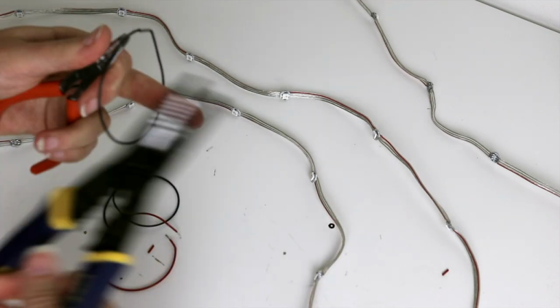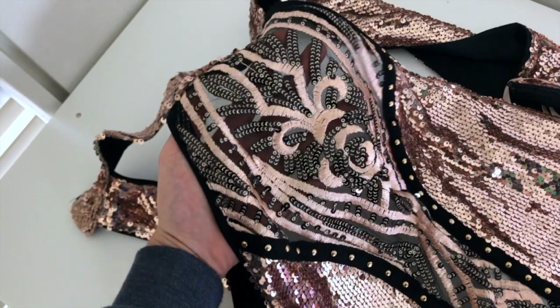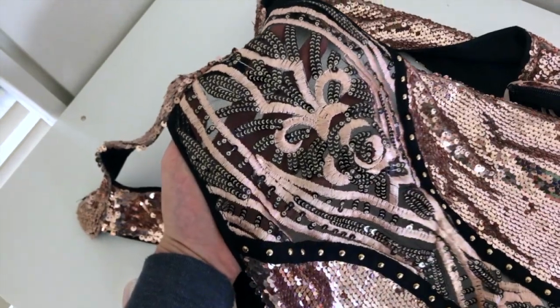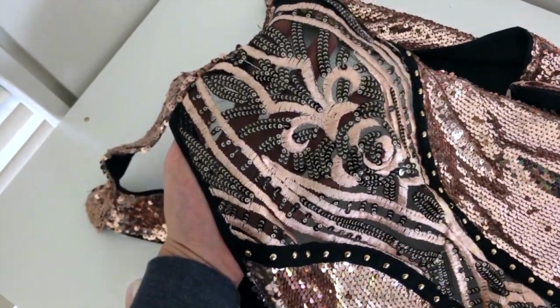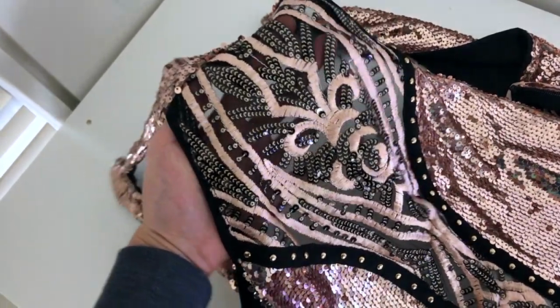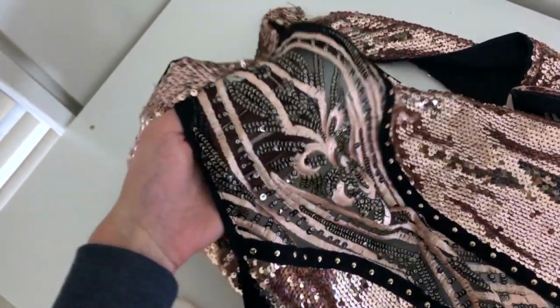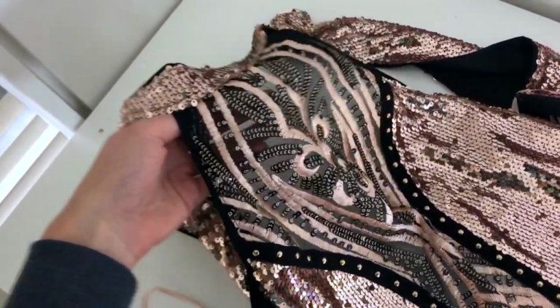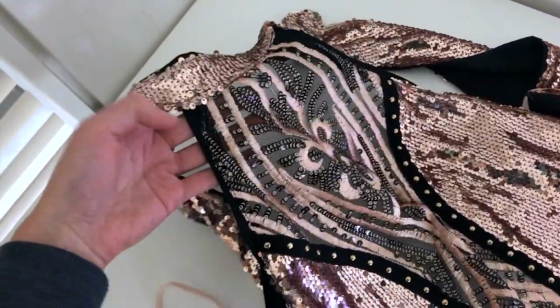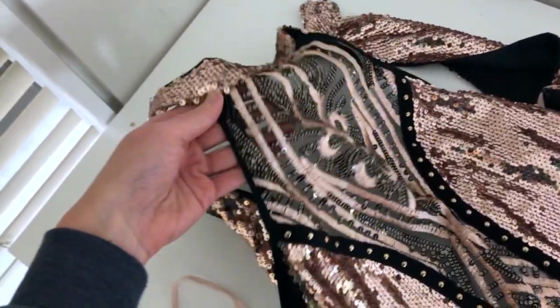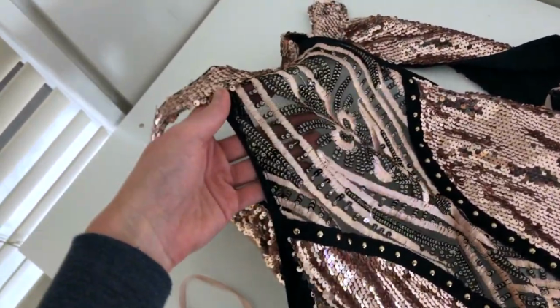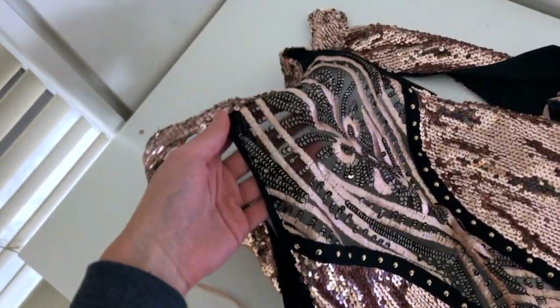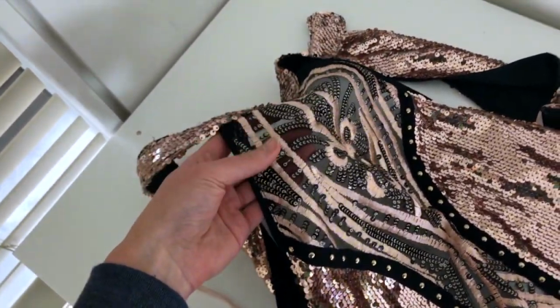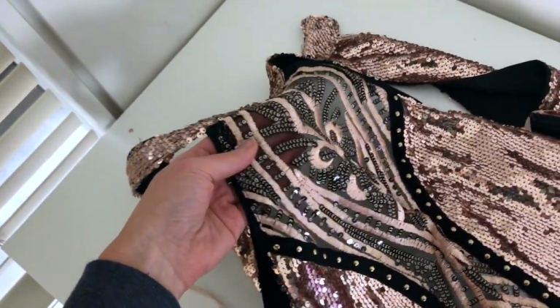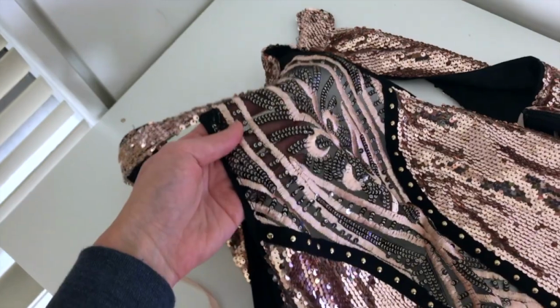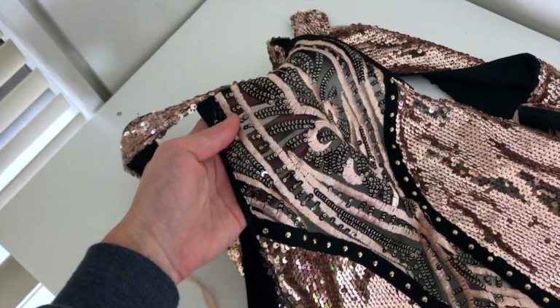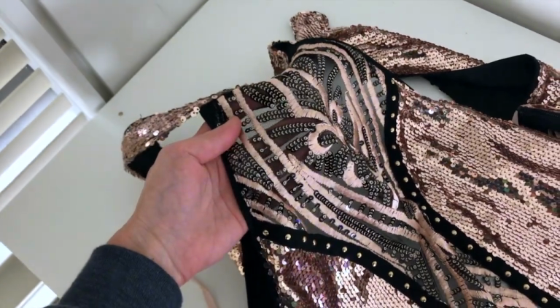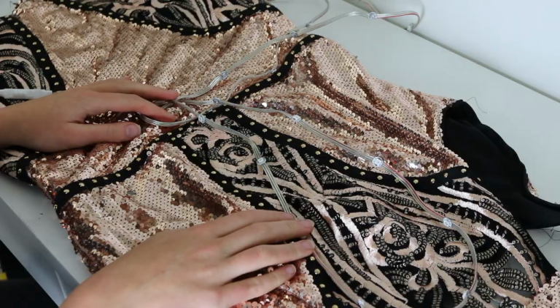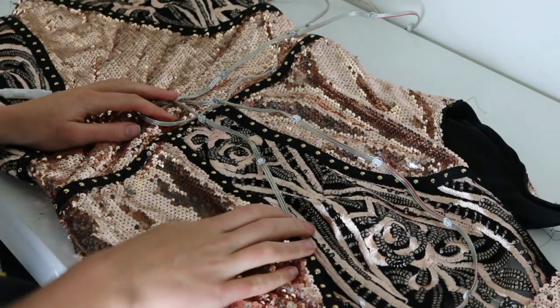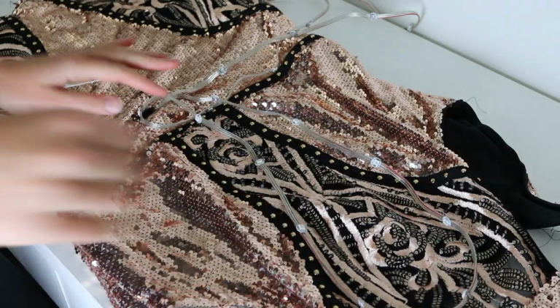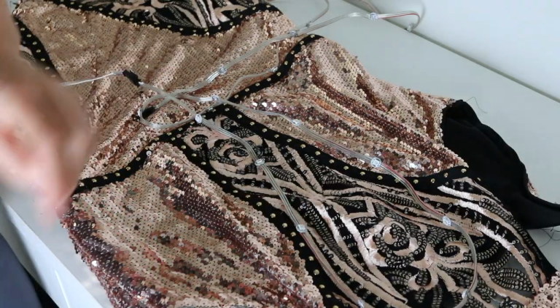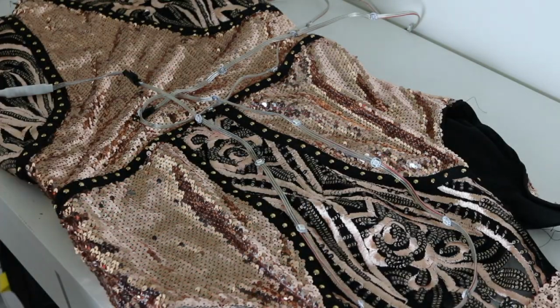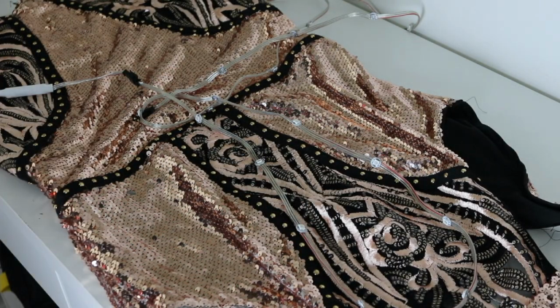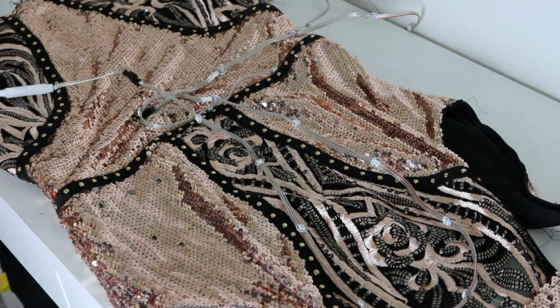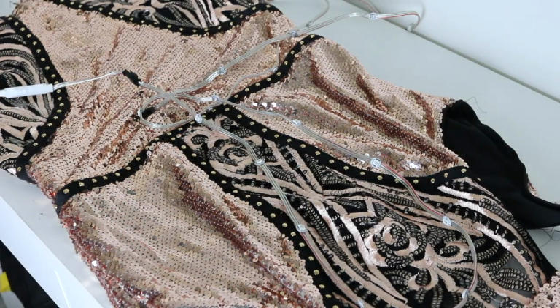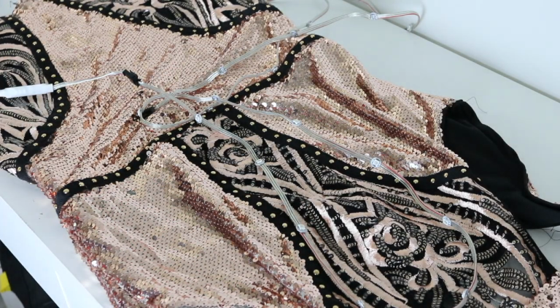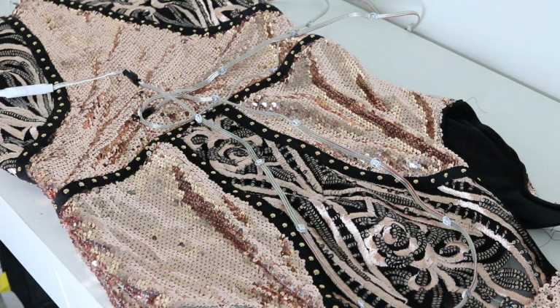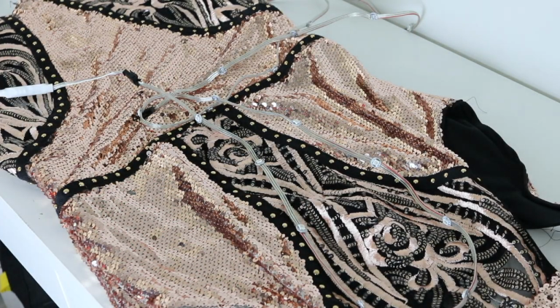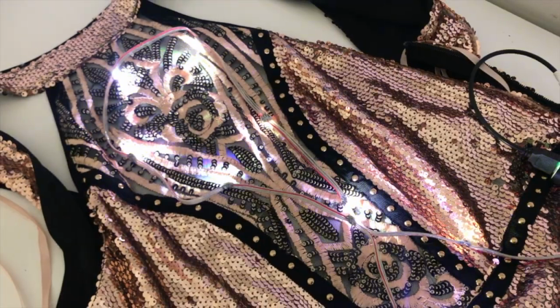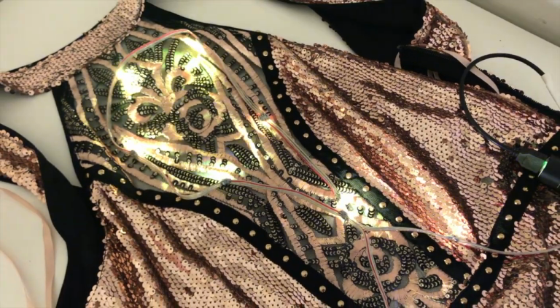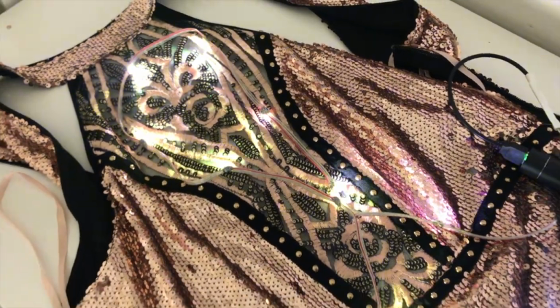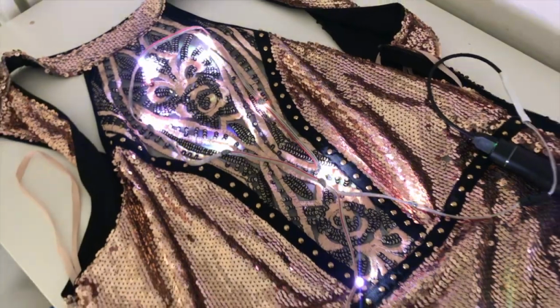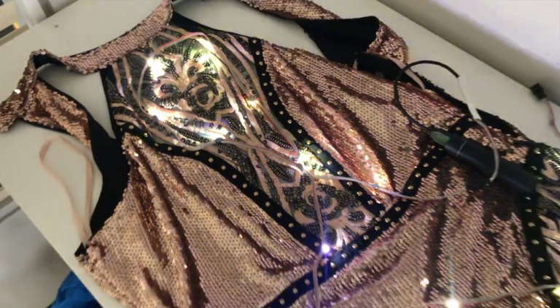This dress had a semi-sheer front which is perfect for the LEDs to shine through. I lined them to follow the pattern of the dress in the front and down the two sides in the skirt area.